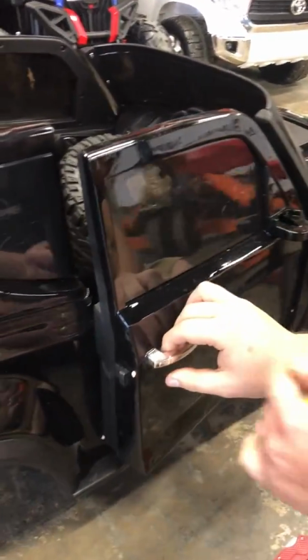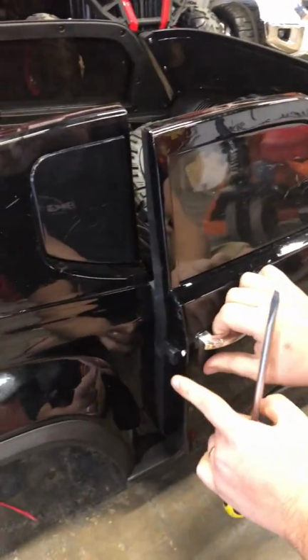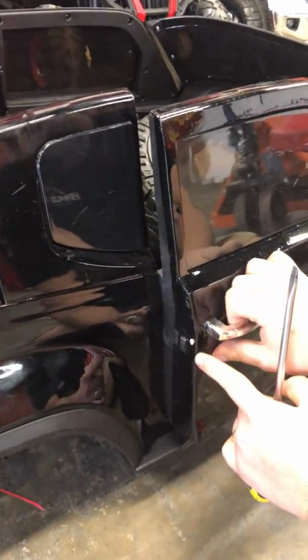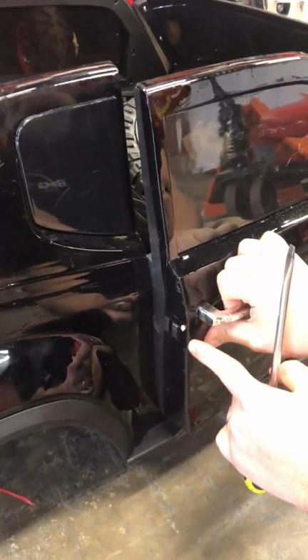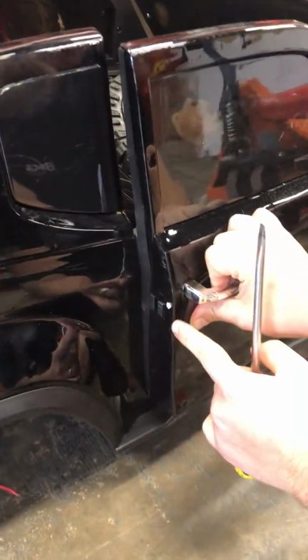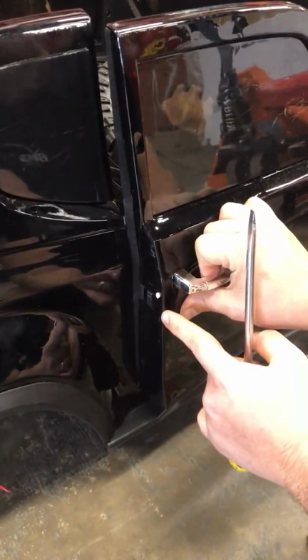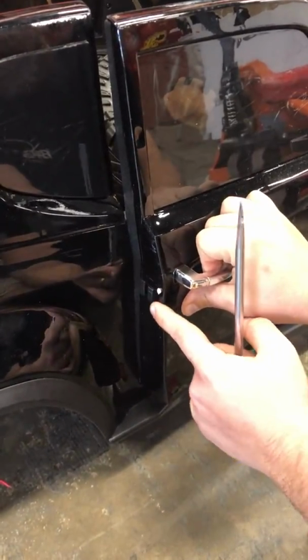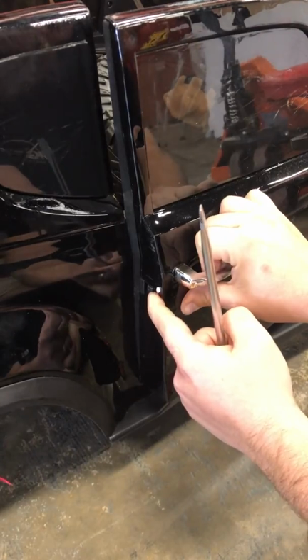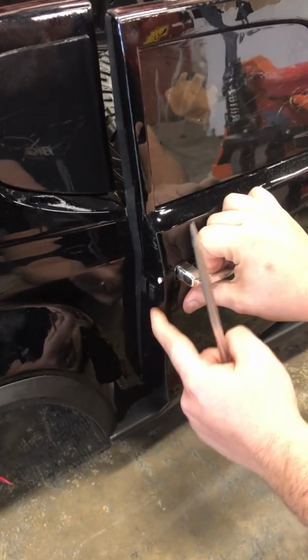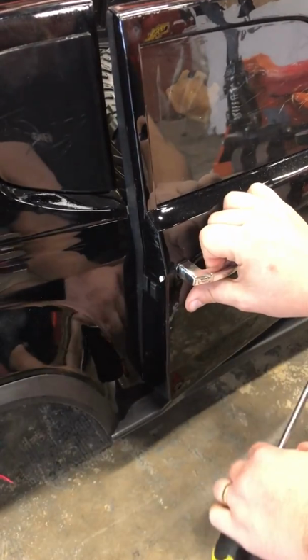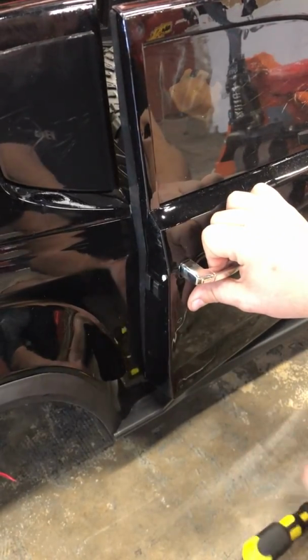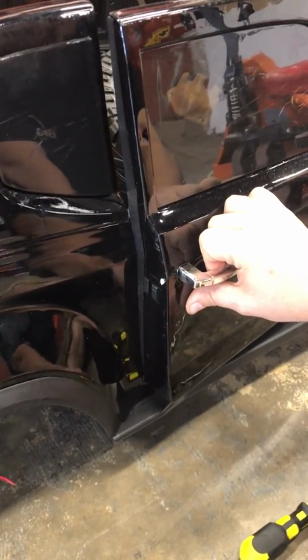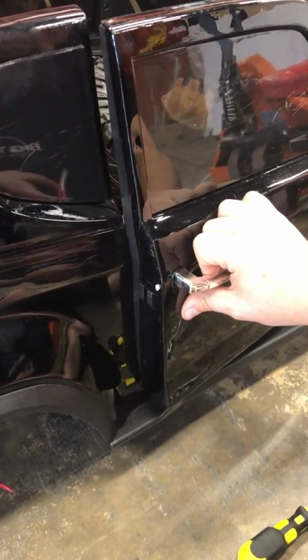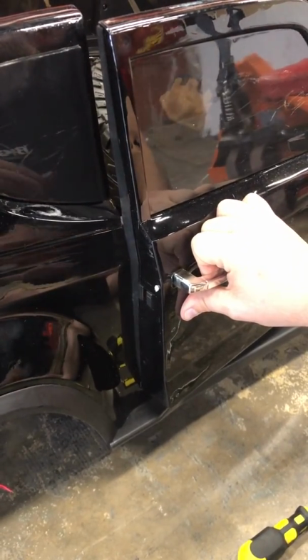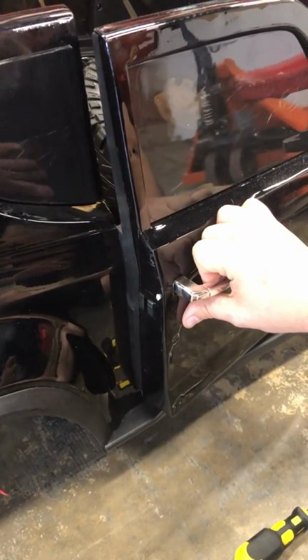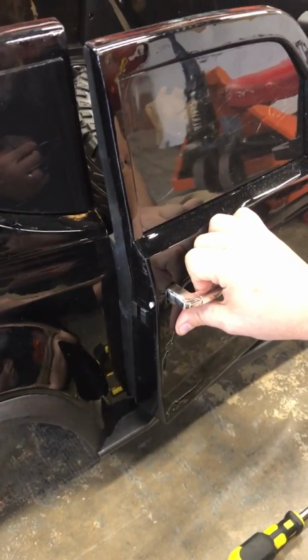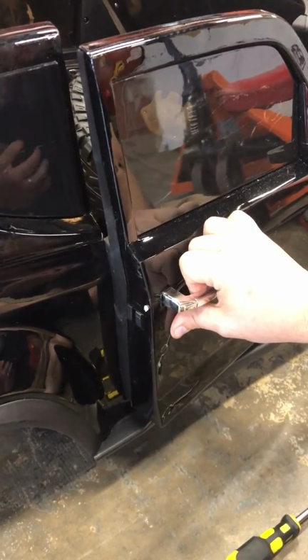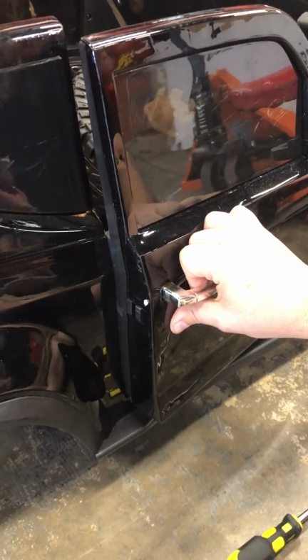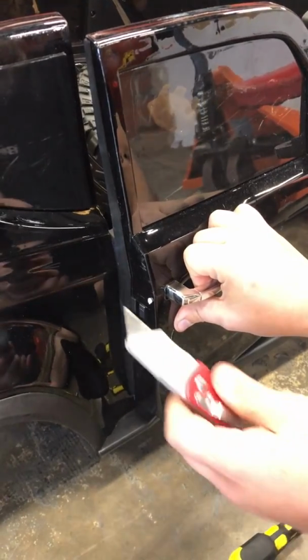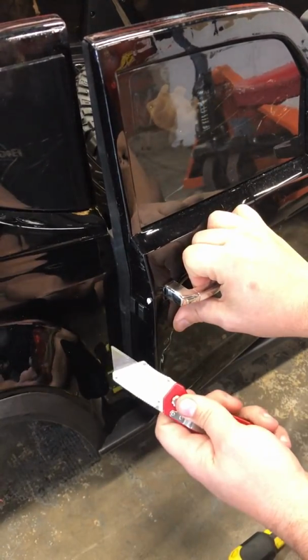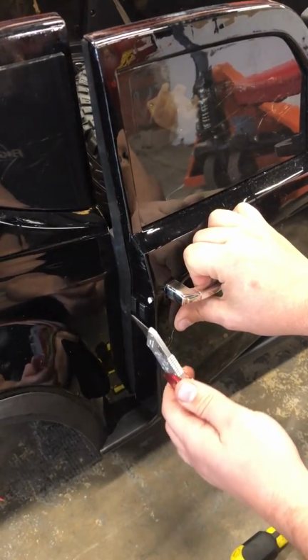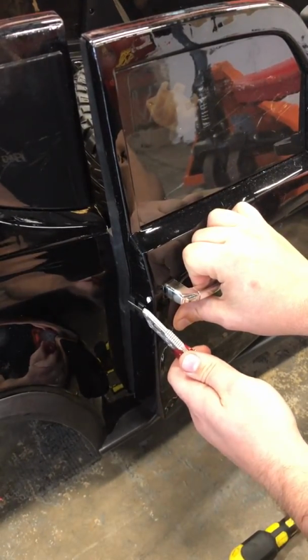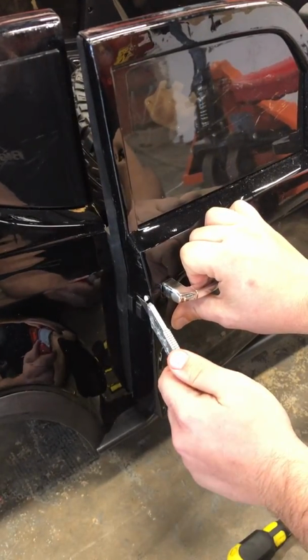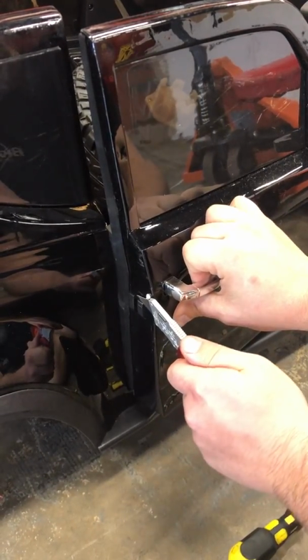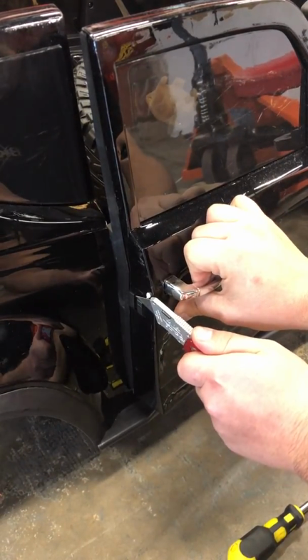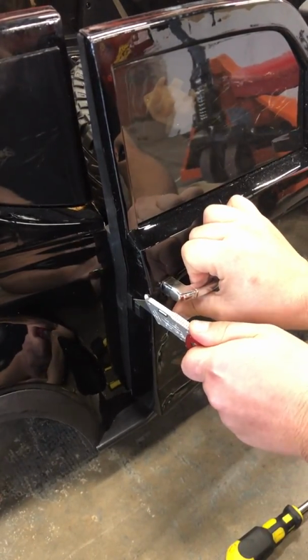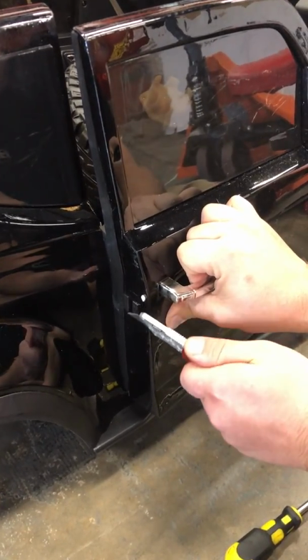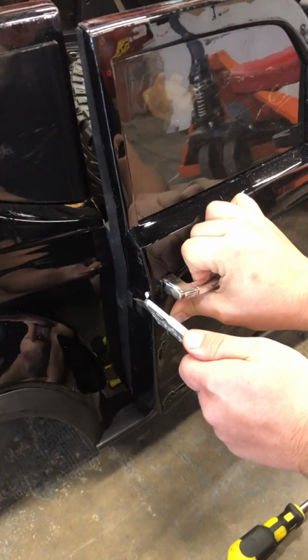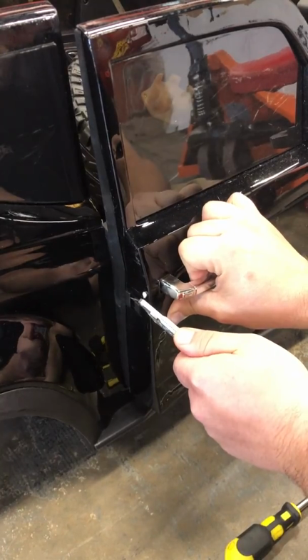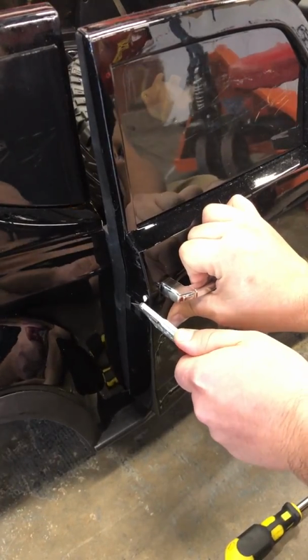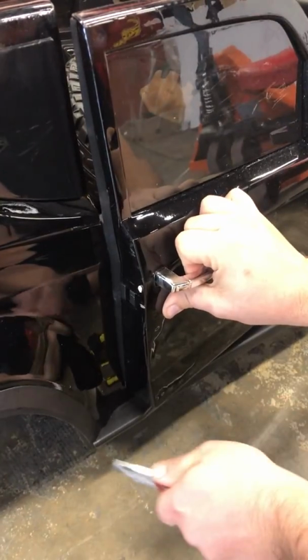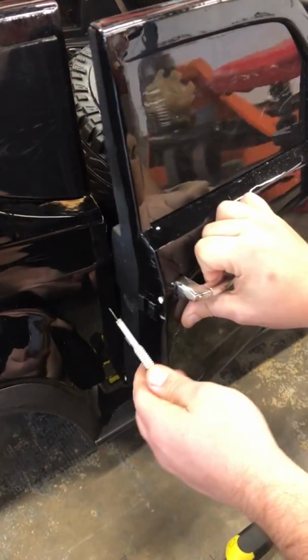Now for the latch — if you're pulling the handle, see how this sticks out about an eighth of an inch more than it should. You pull the handle as much as you can, take your box knife, and trim the excess material off. That'll make it much easier to open in the future.